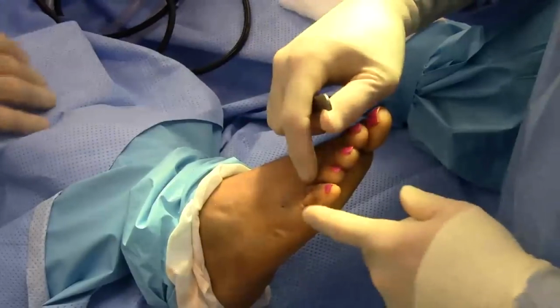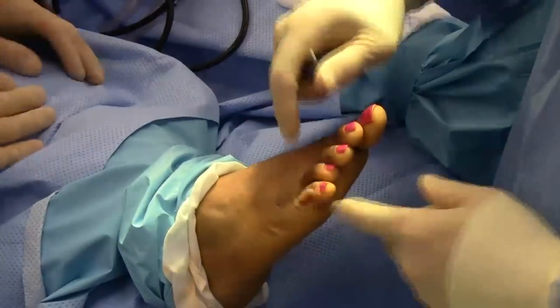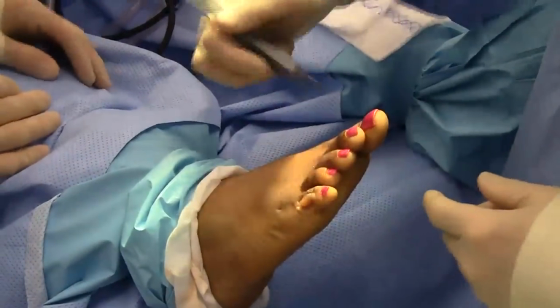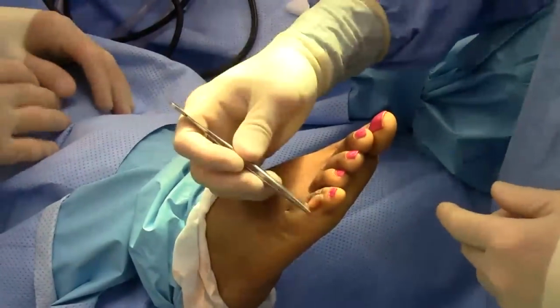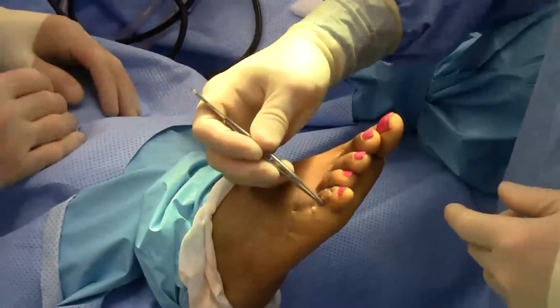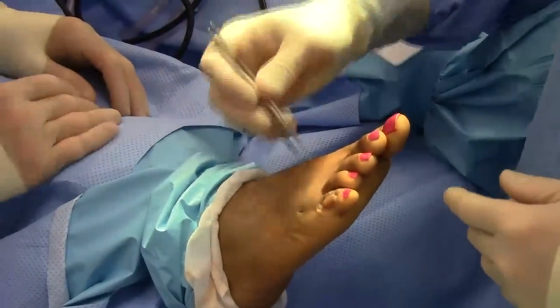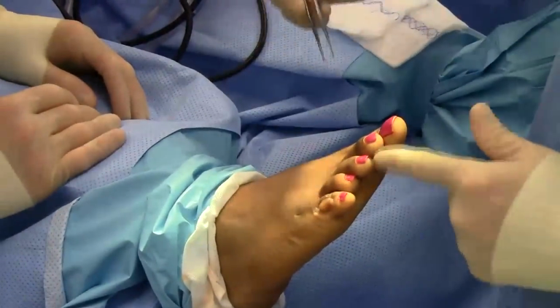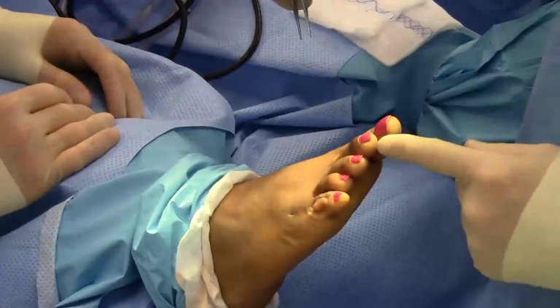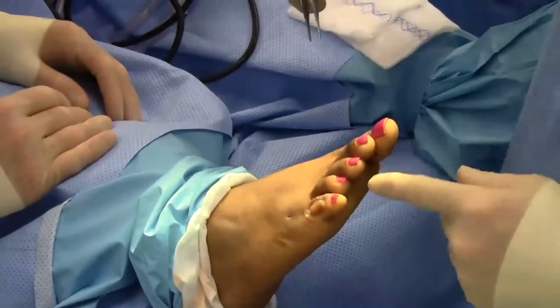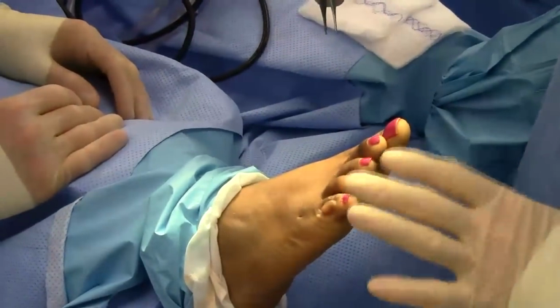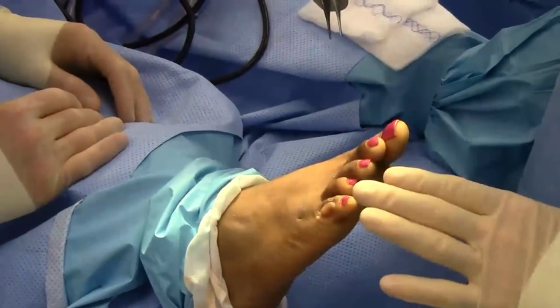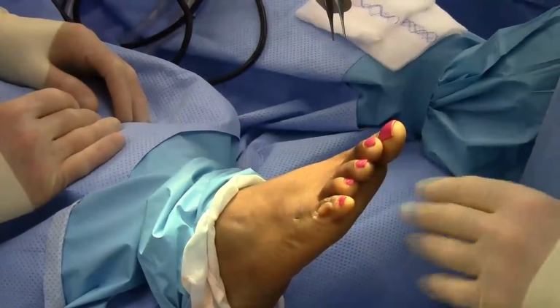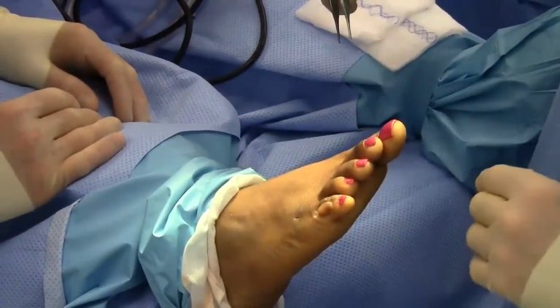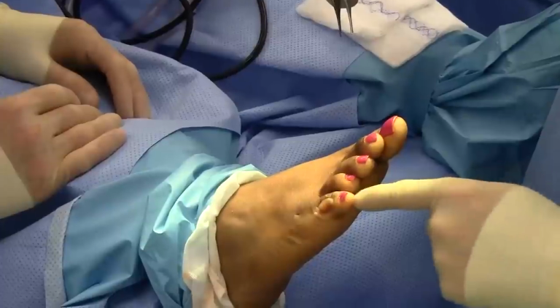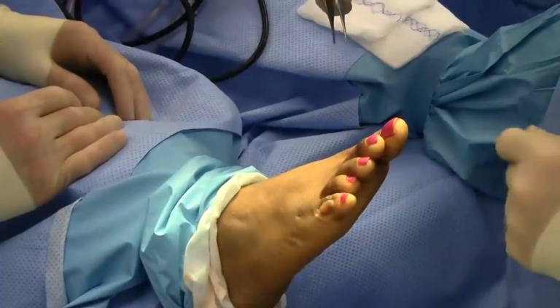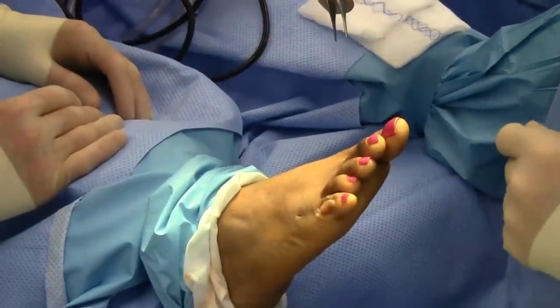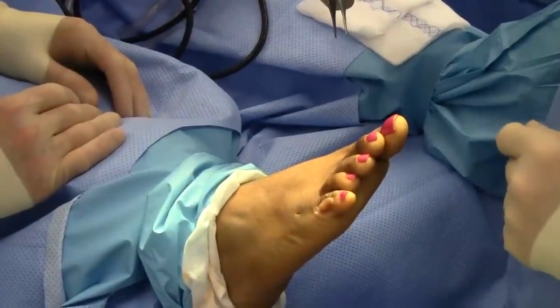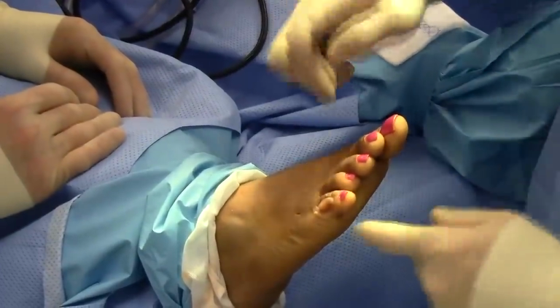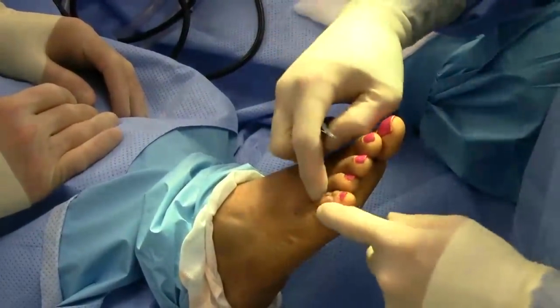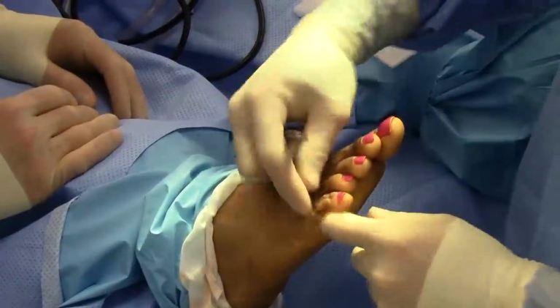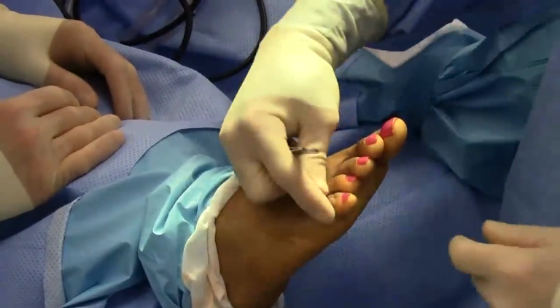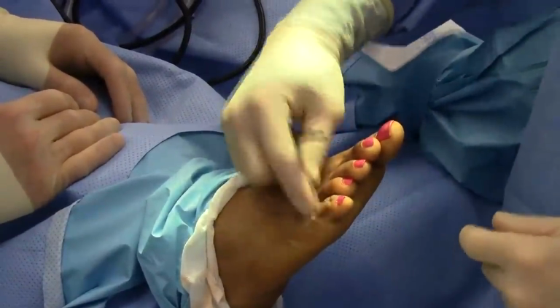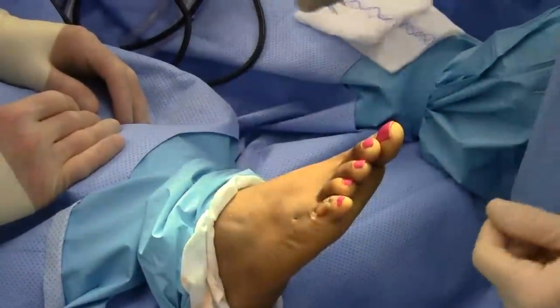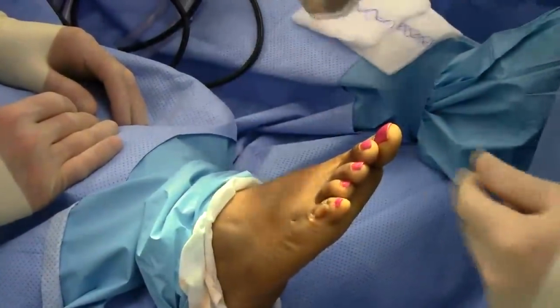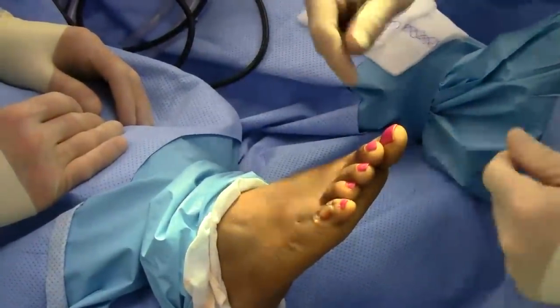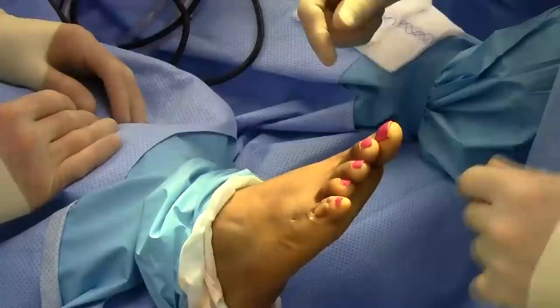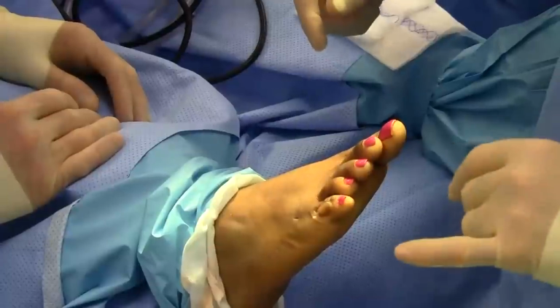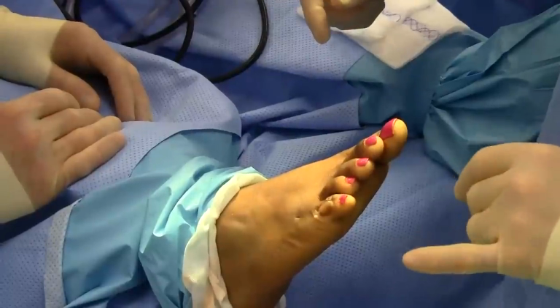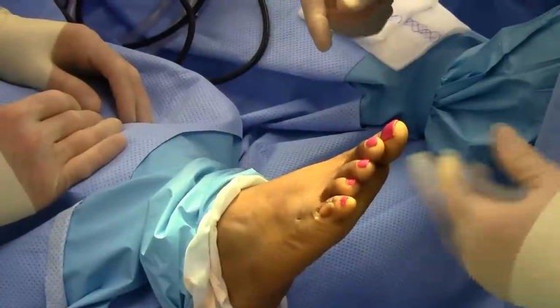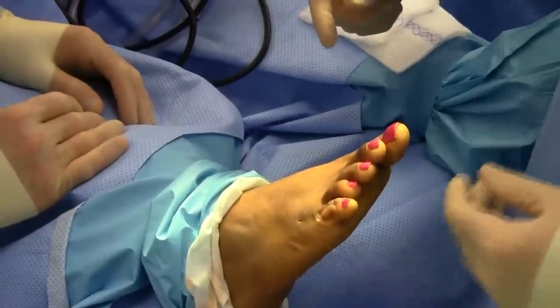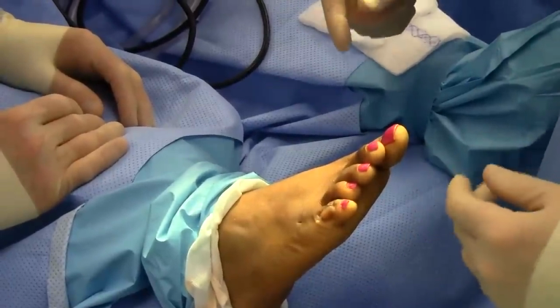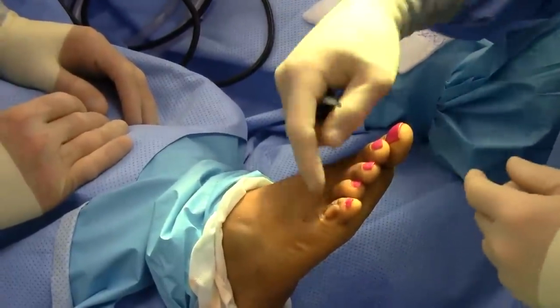The implant has been placed into the joint. The toe is rectus — it has a nice position and there are no external K-wires. Once we sew this up, it'll heal from the inside and look really good for years.